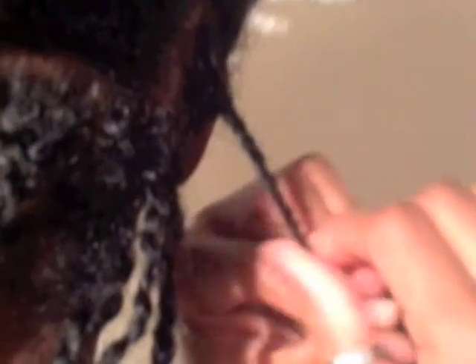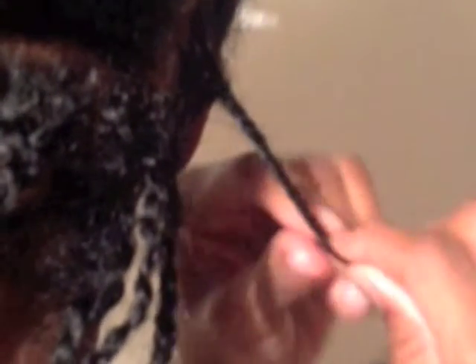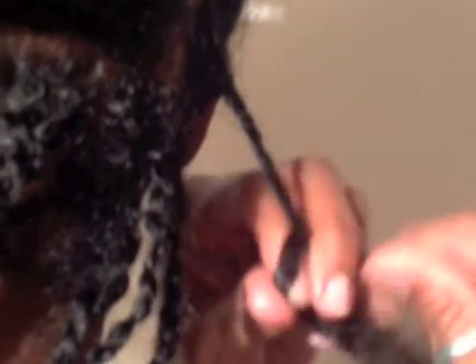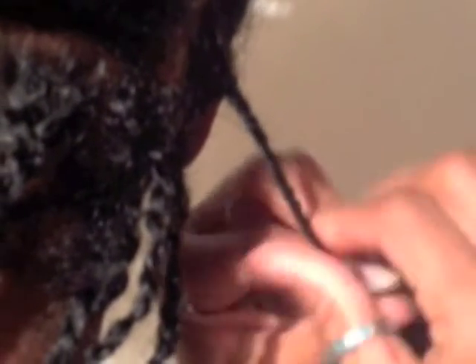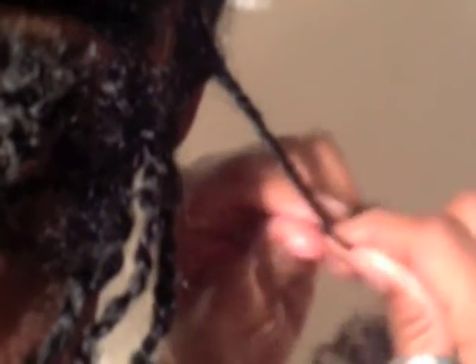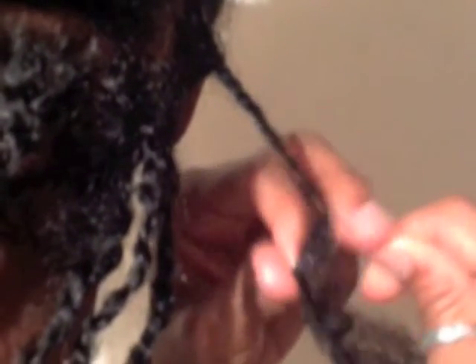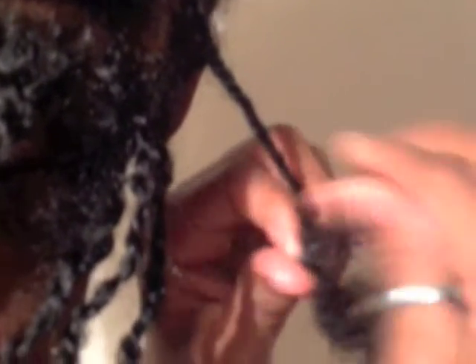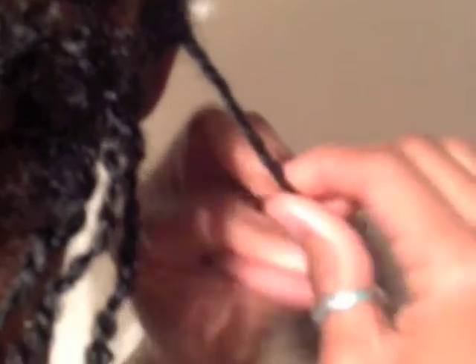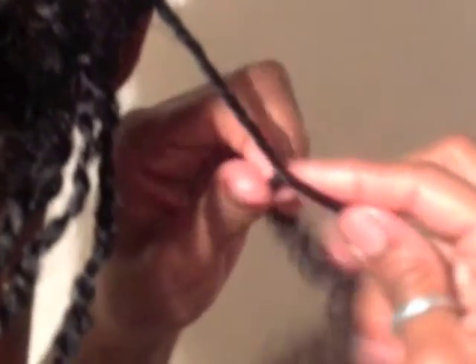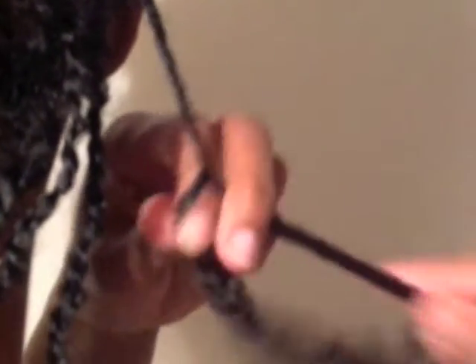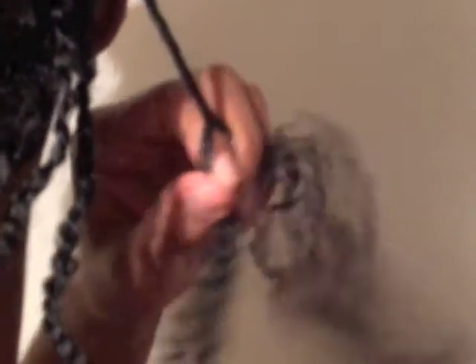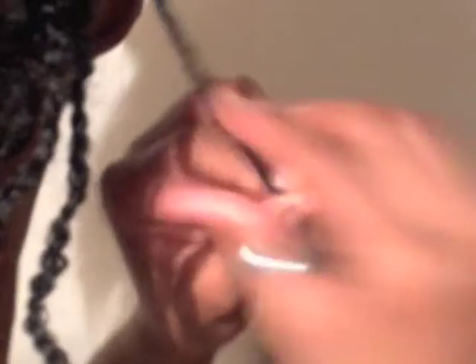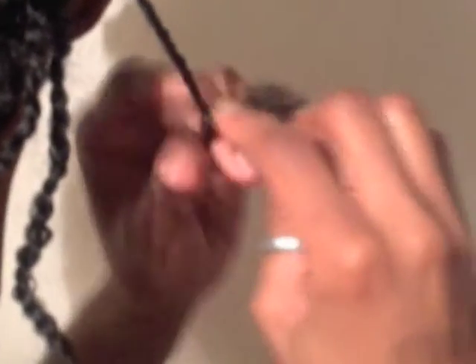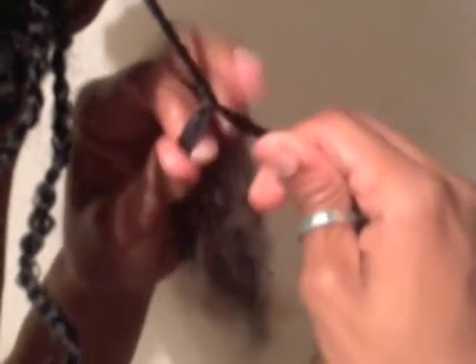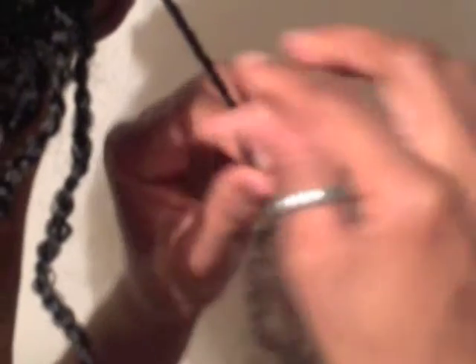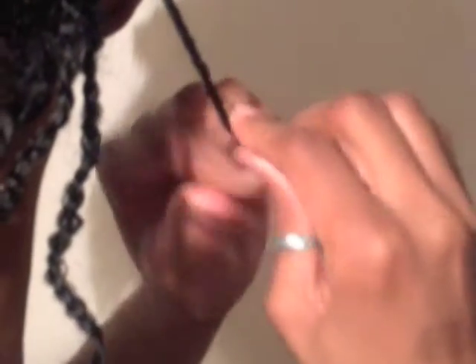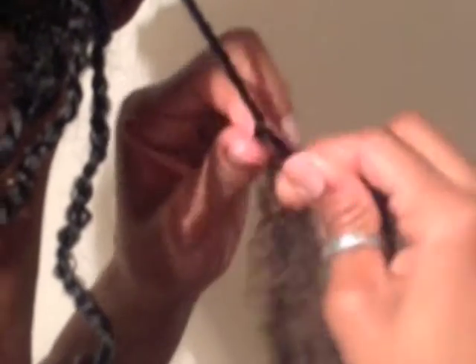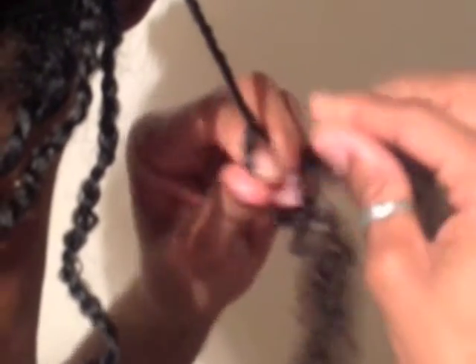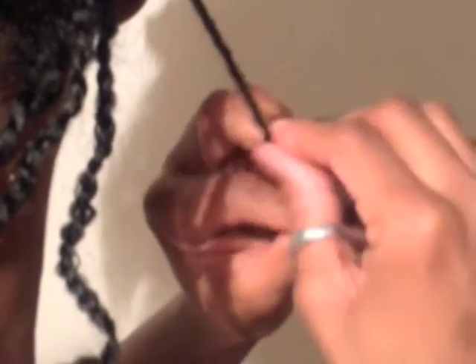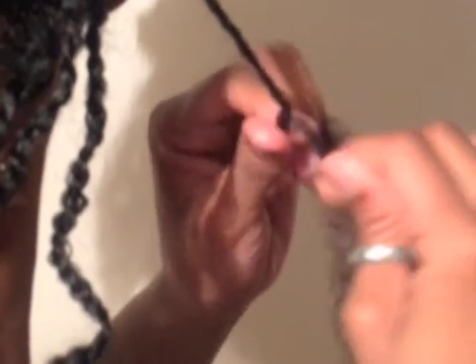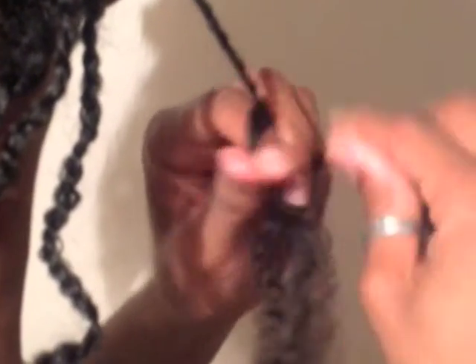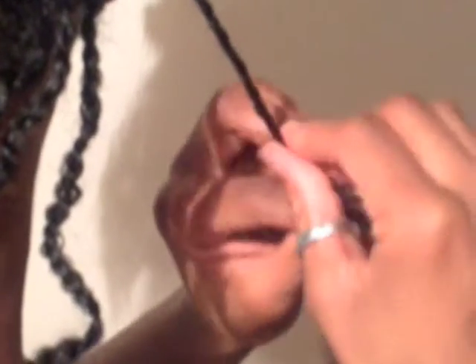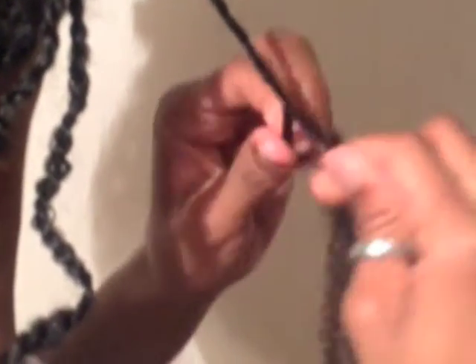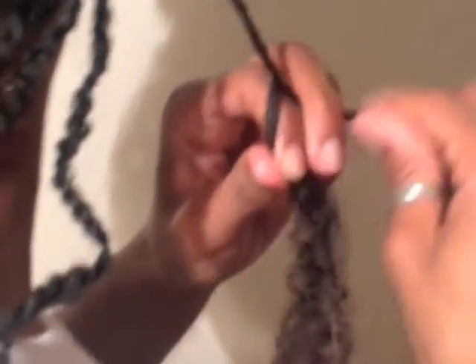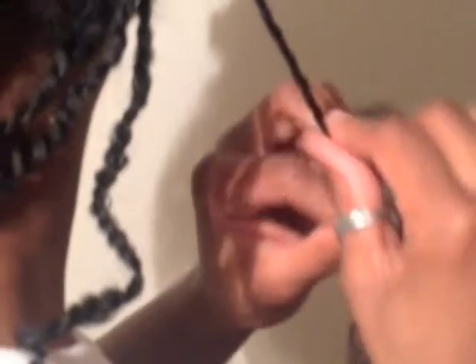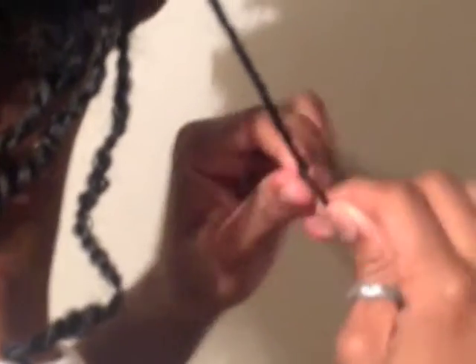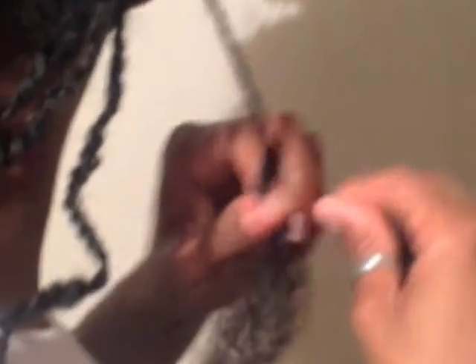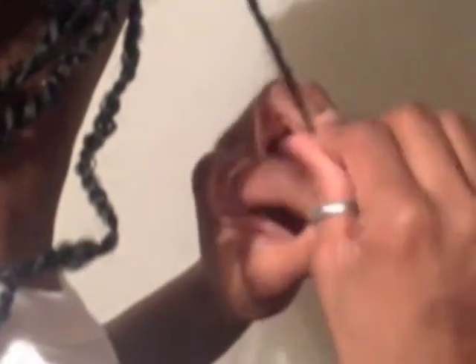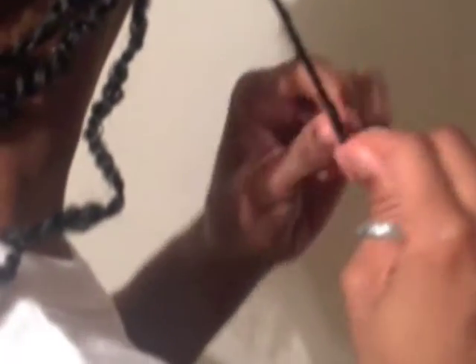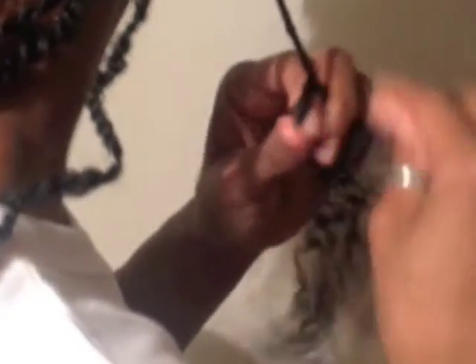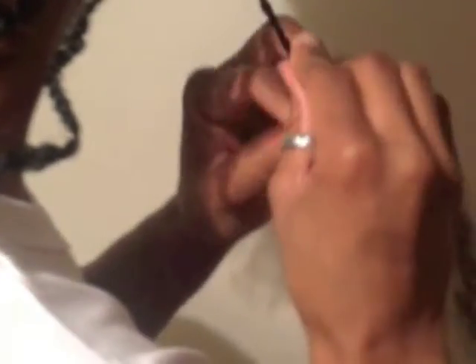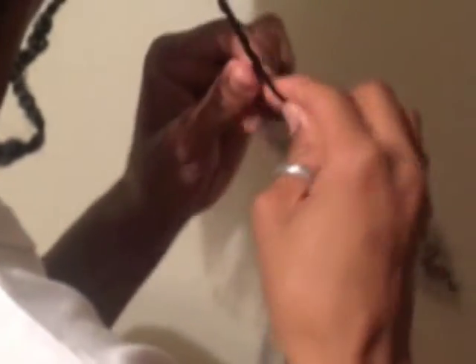I like my twists to be quite tight so I'm holding this section very taut as I am twisting. And as you can see I am rolling the hair inwards as I'm twisting so that it achieves this look.